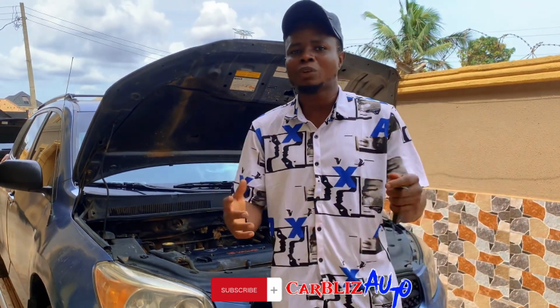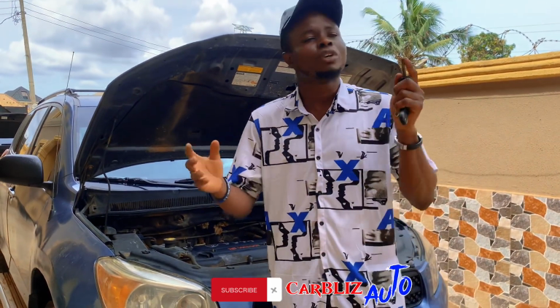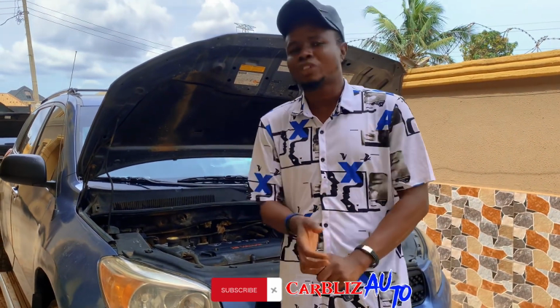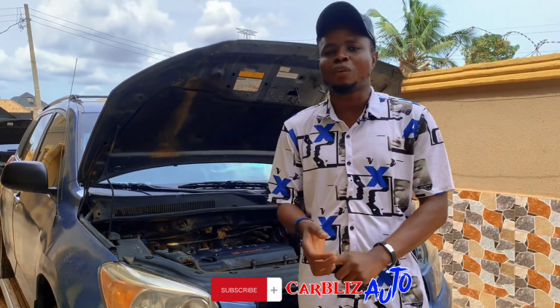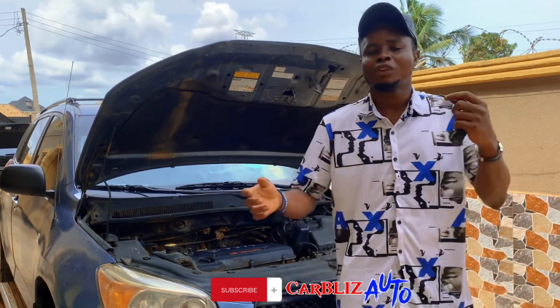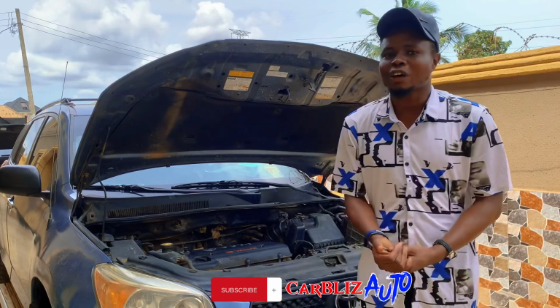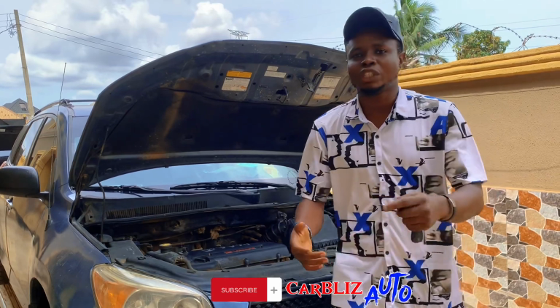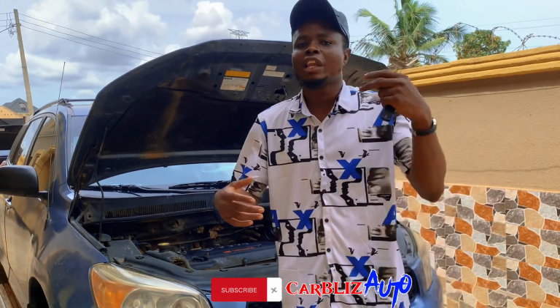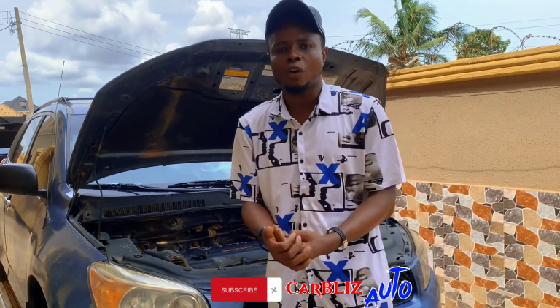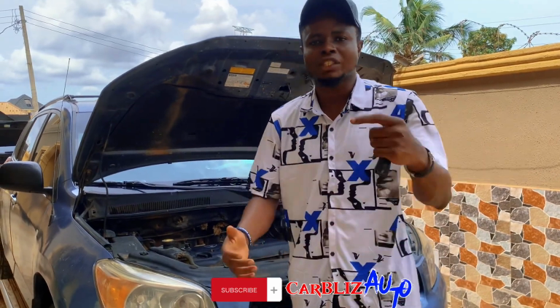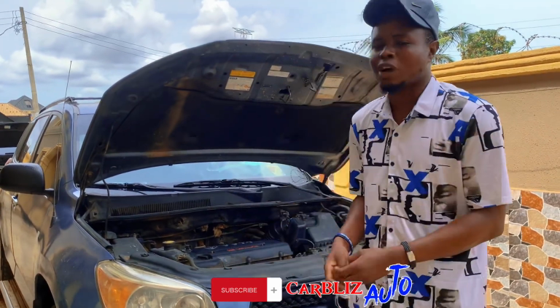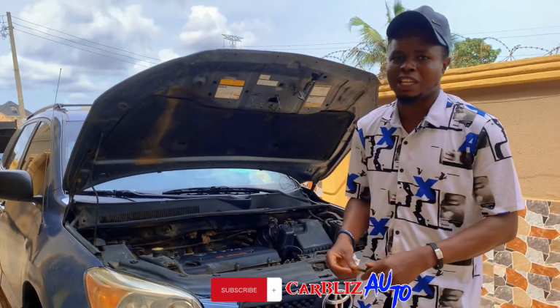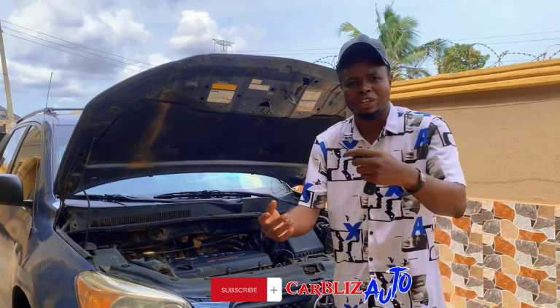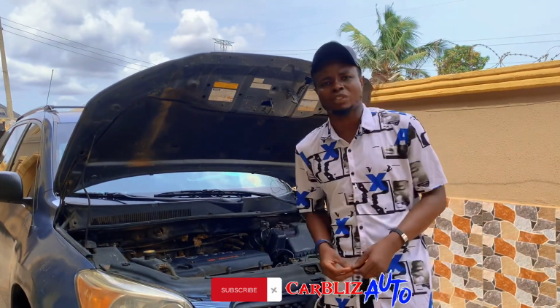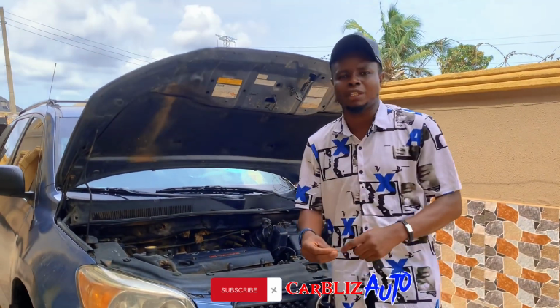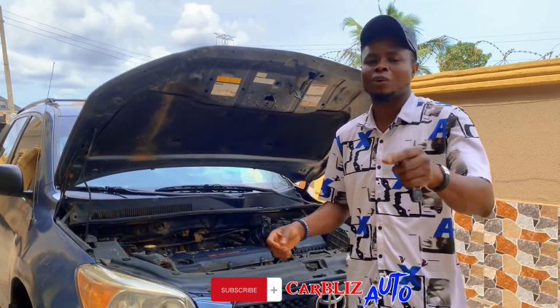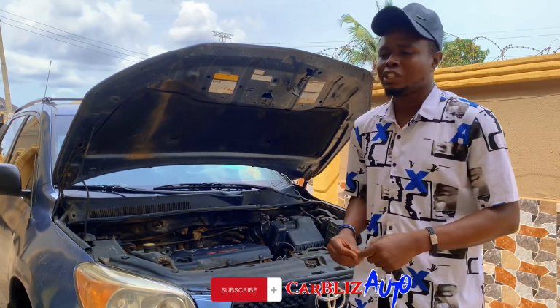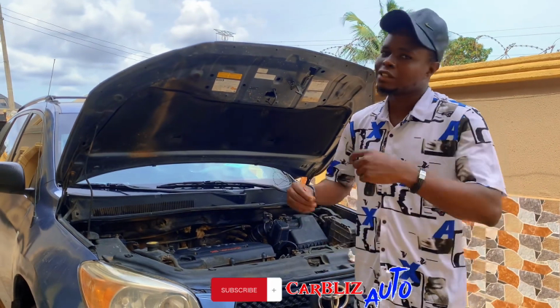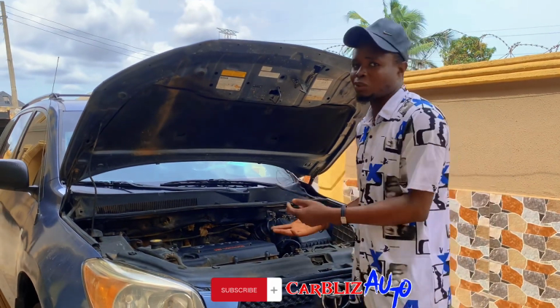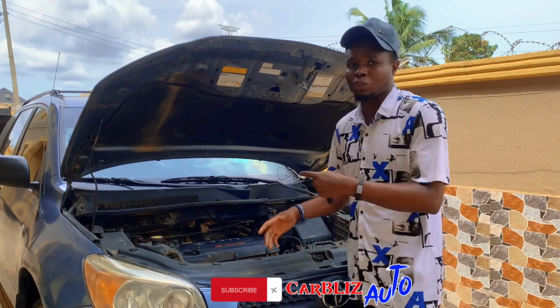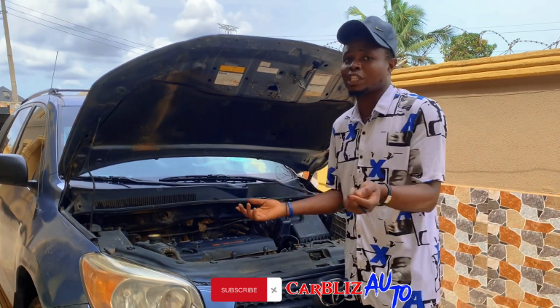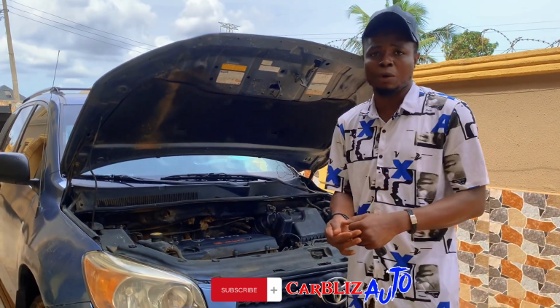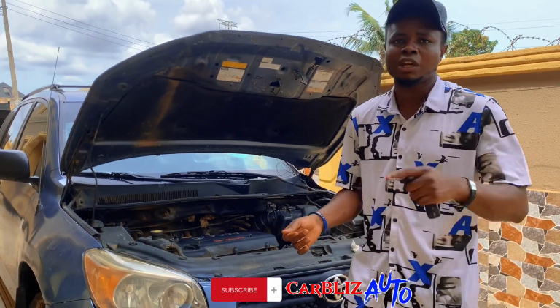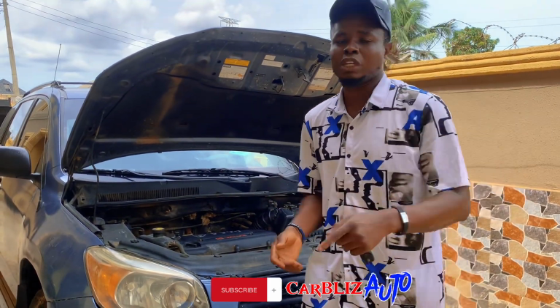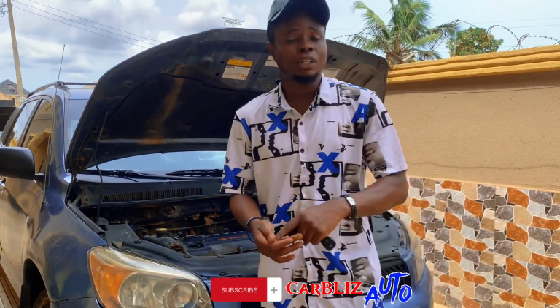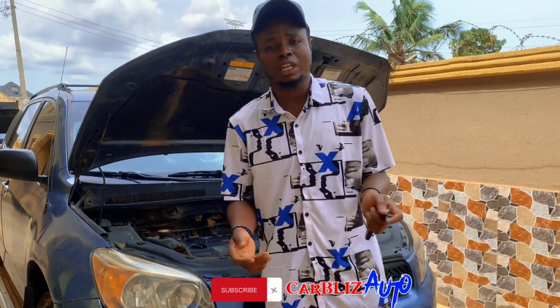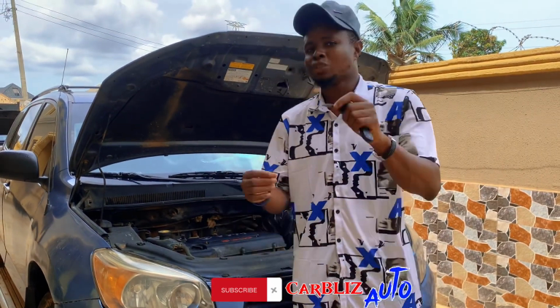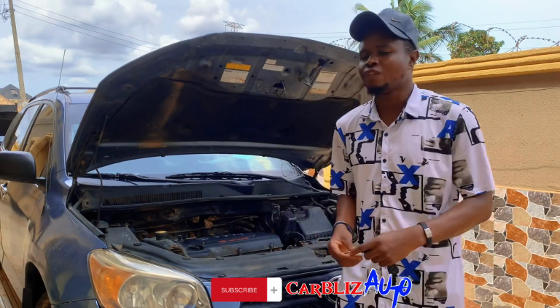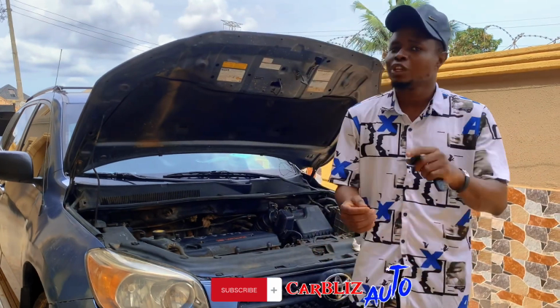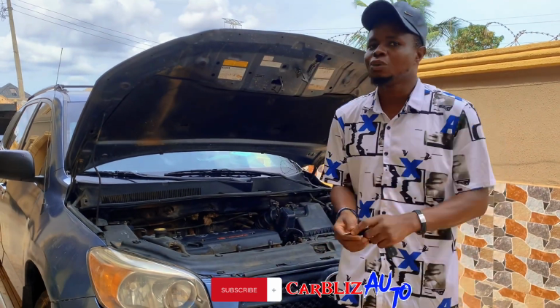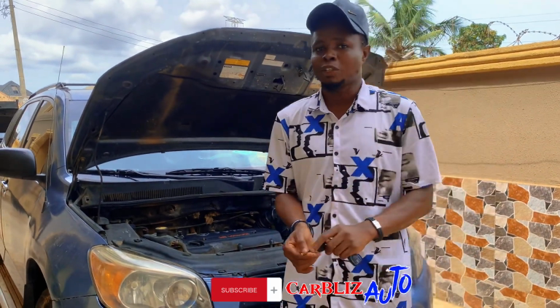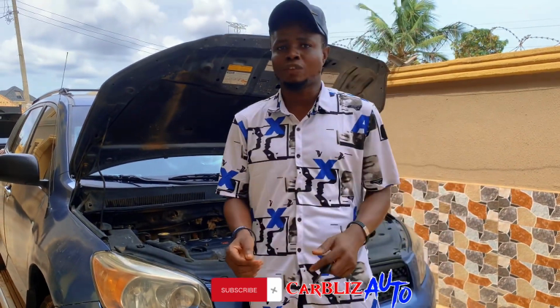Our Instagram page is also there — Car Blizz Auto. Please follow us, watch our videos, and share them. Let me hear your comments and your personal experience on this topic or other videos we upload on our different channels. Thank you very much, see you in my next video.